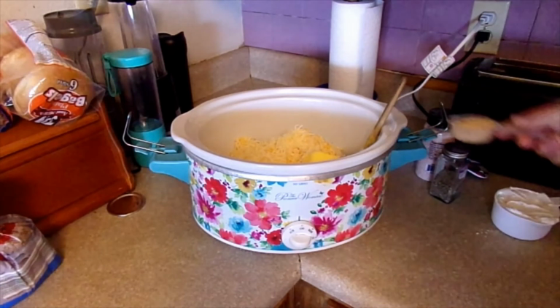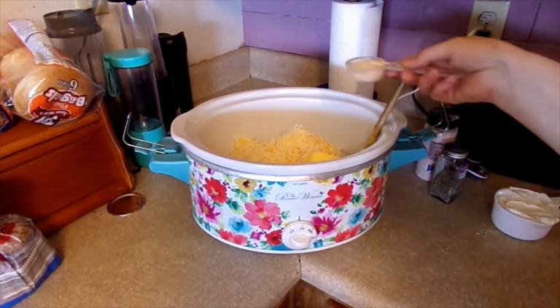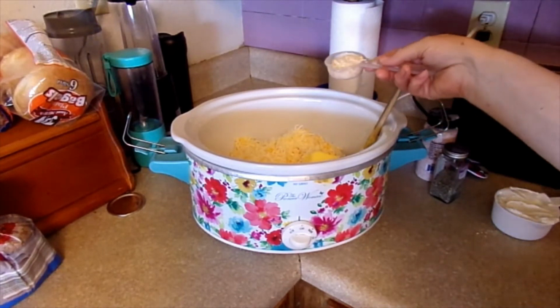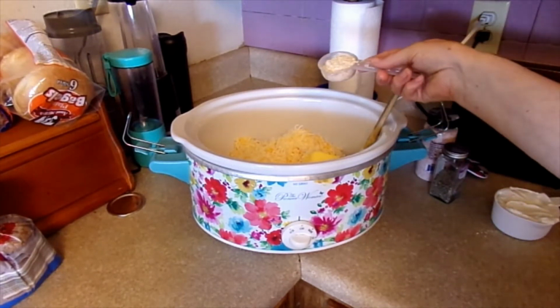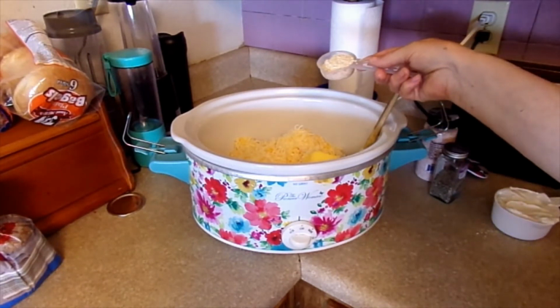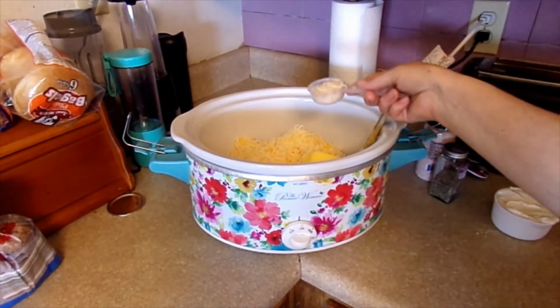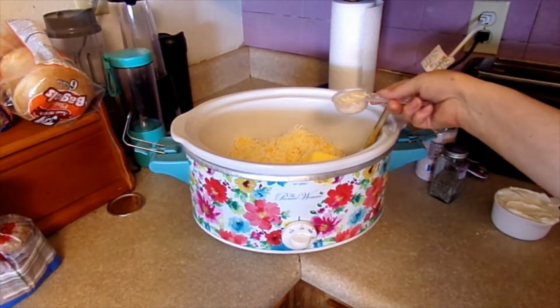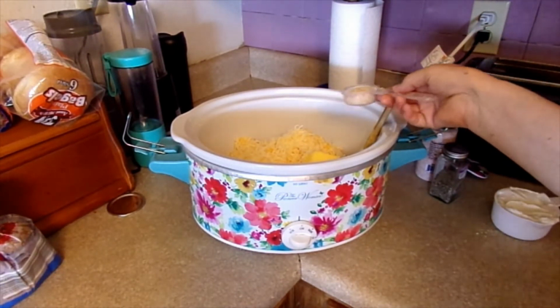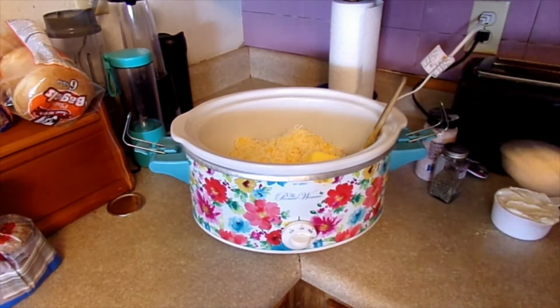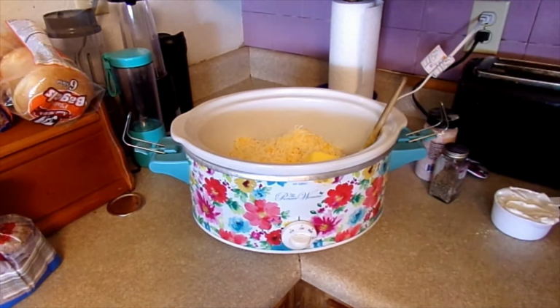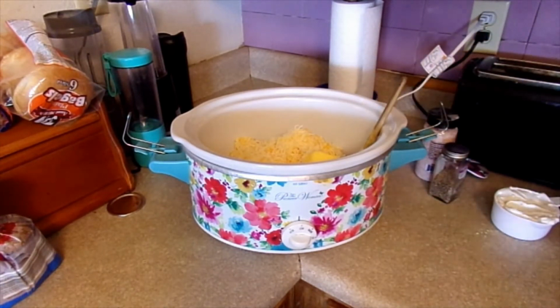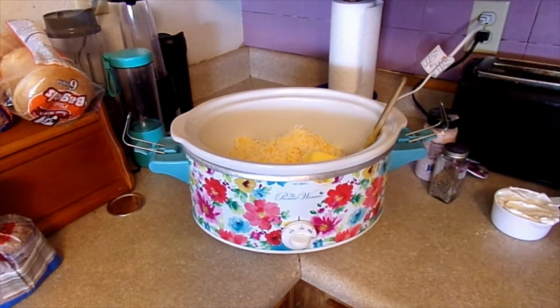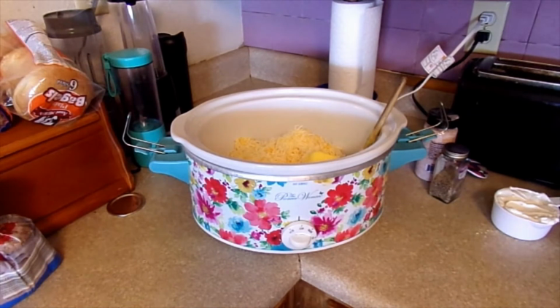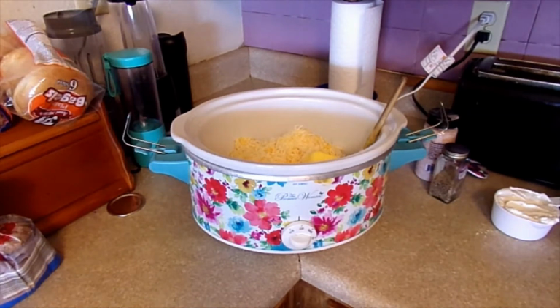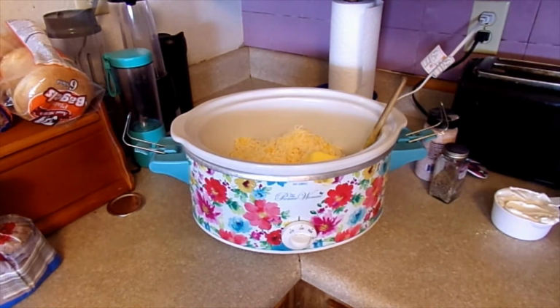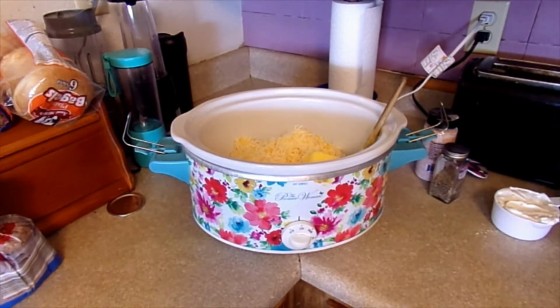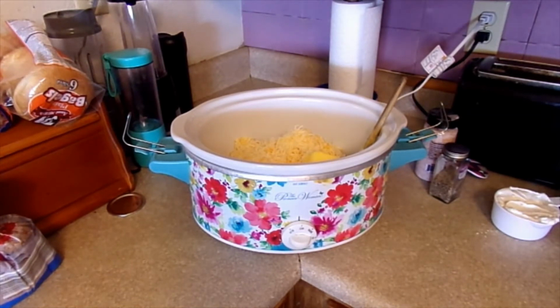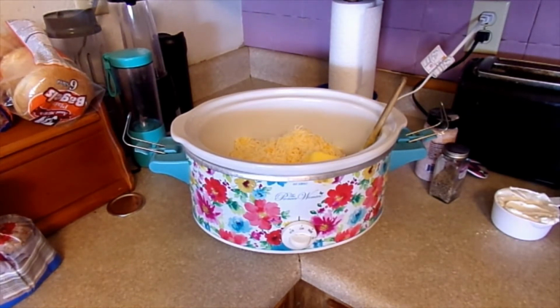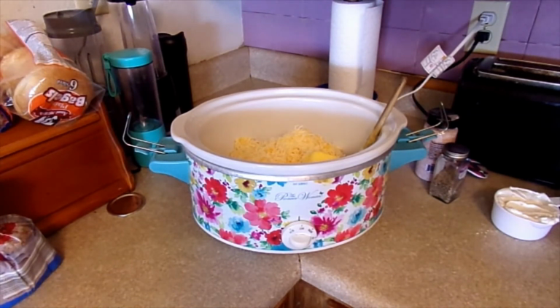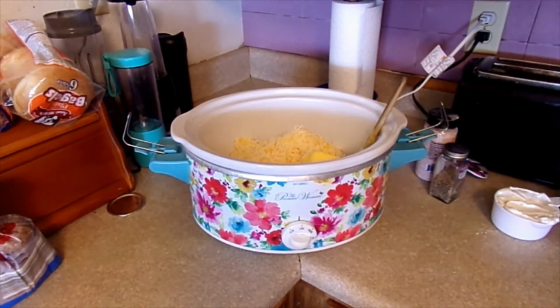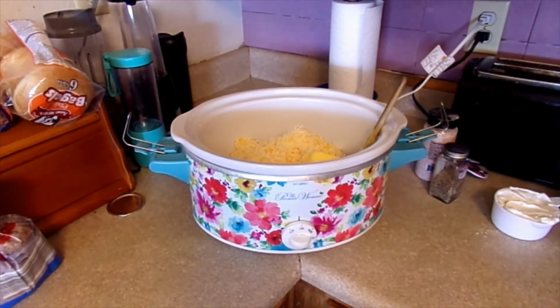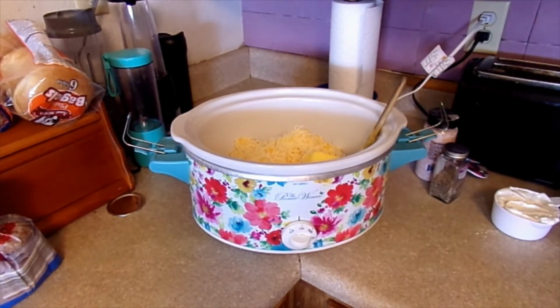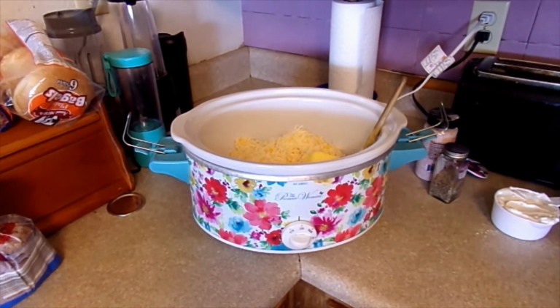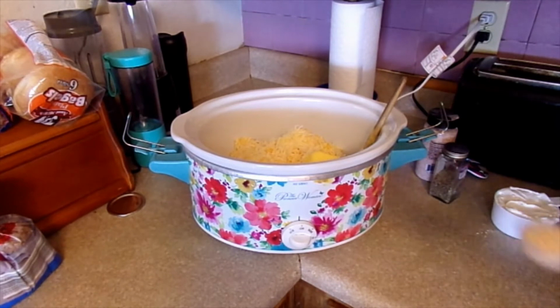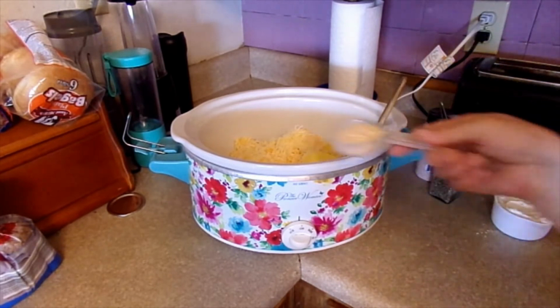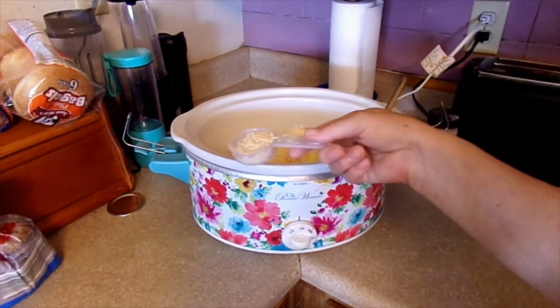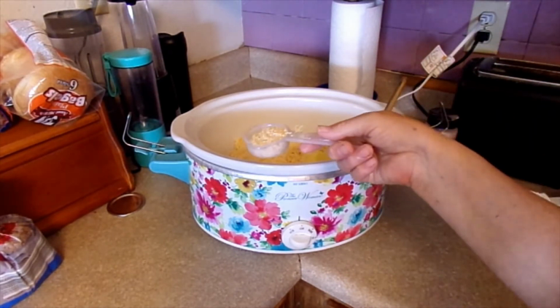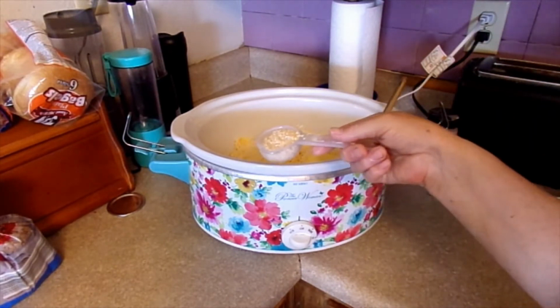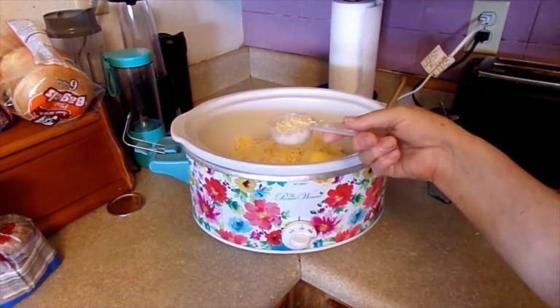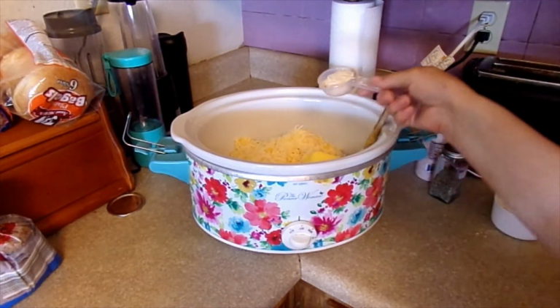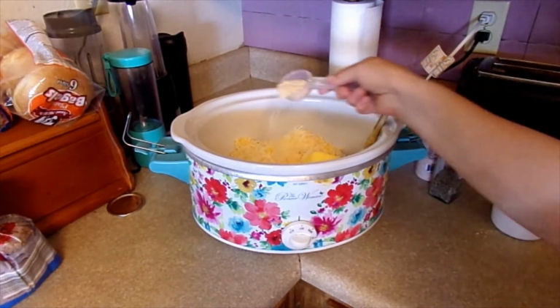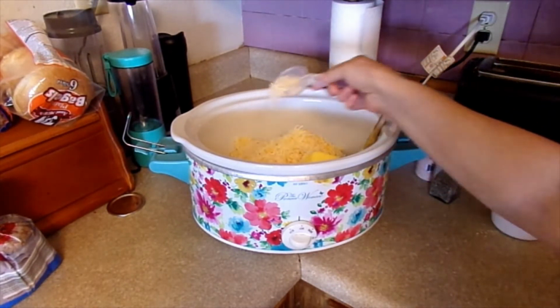We need onion. The recipe calls for one quarter cup of minced onions, but I'm using onion flakes.